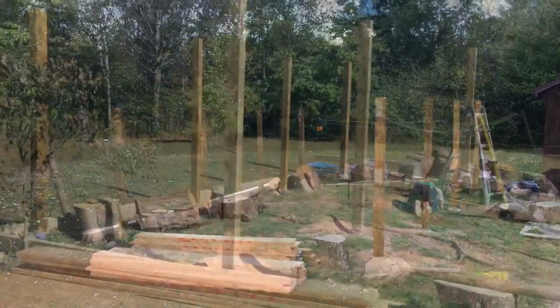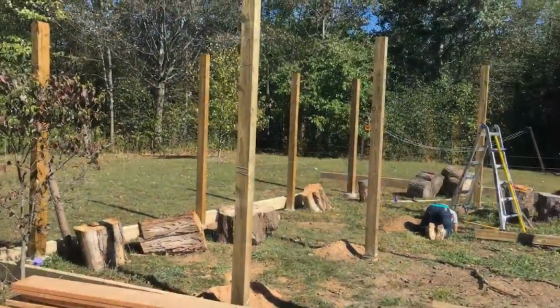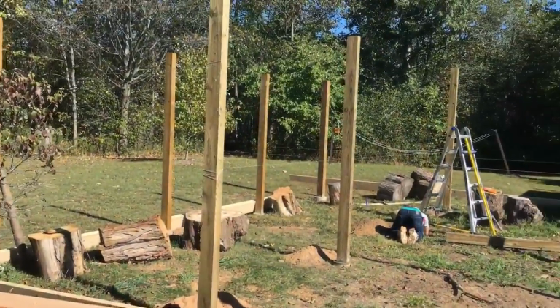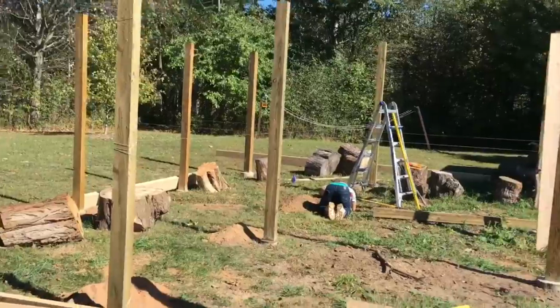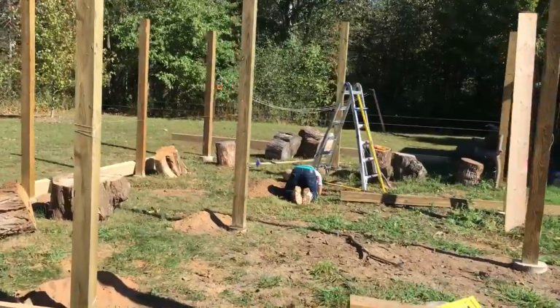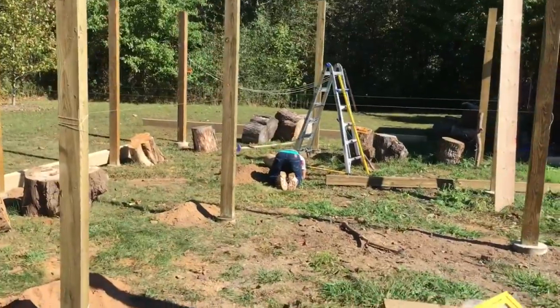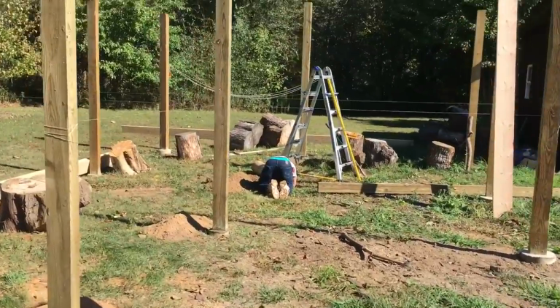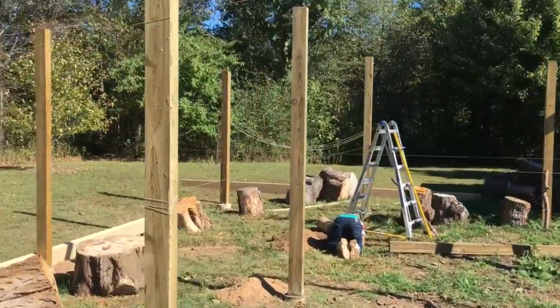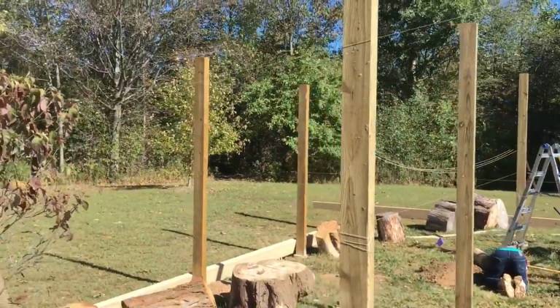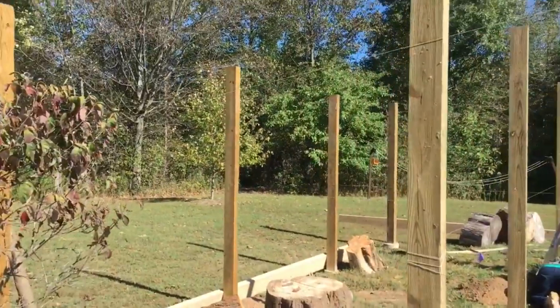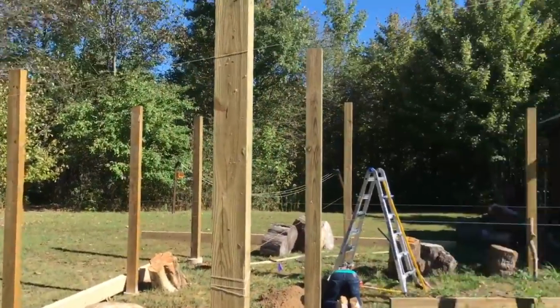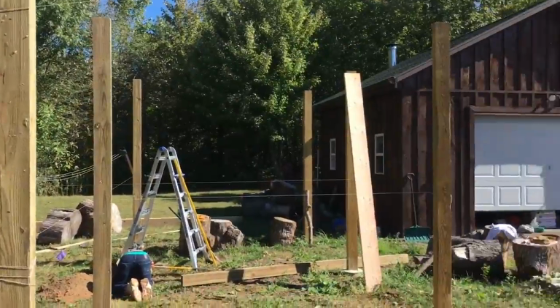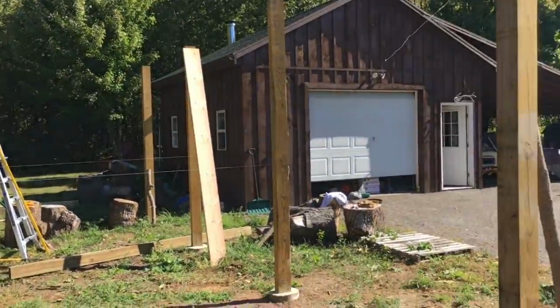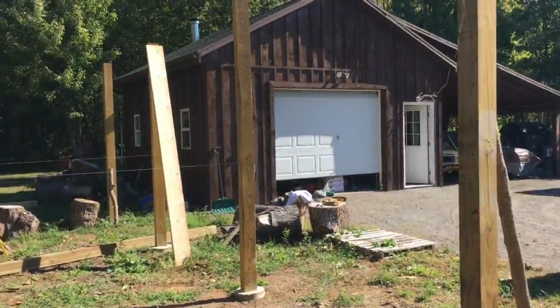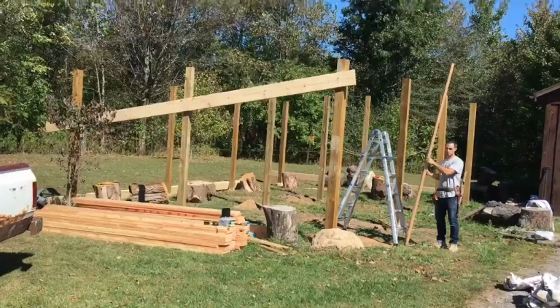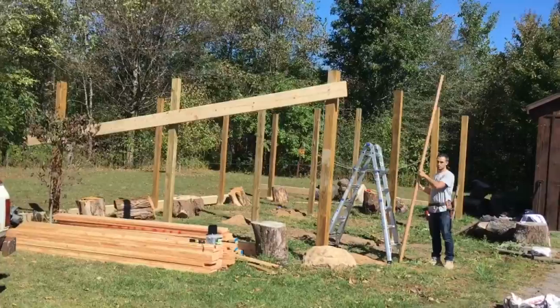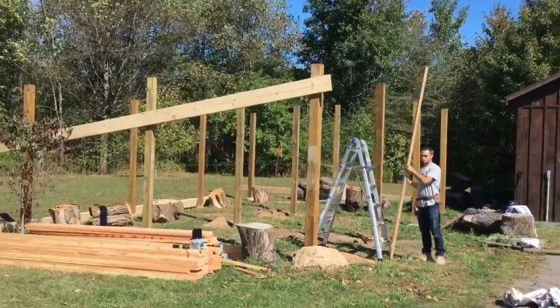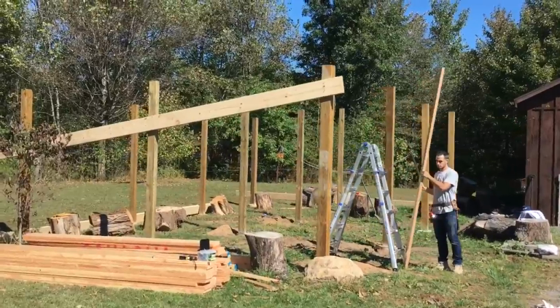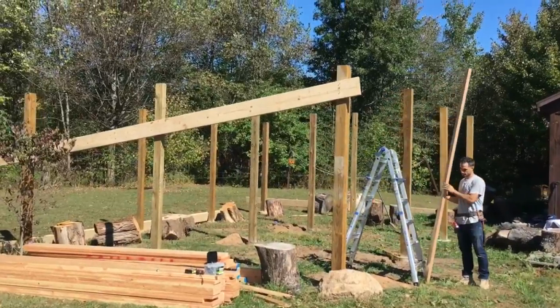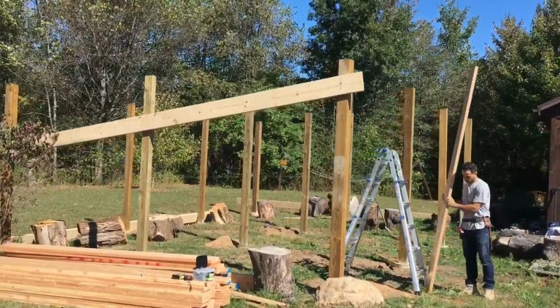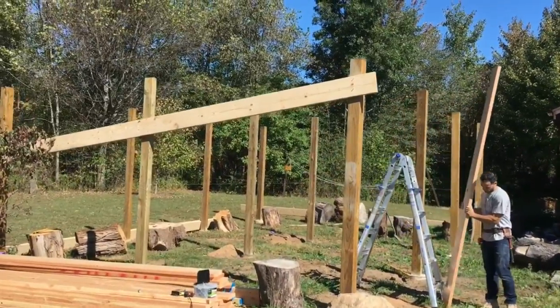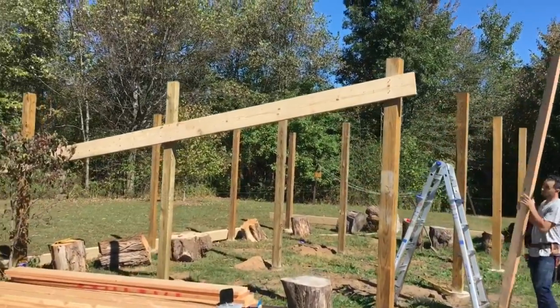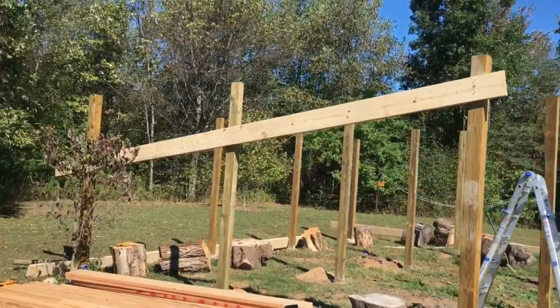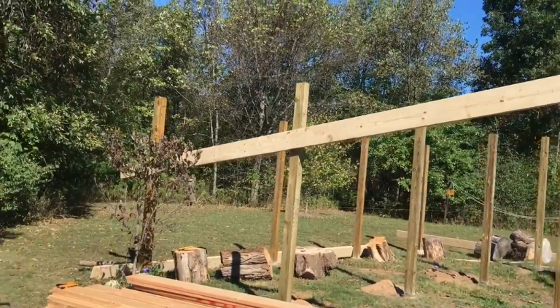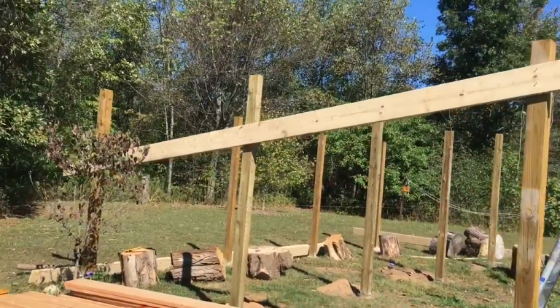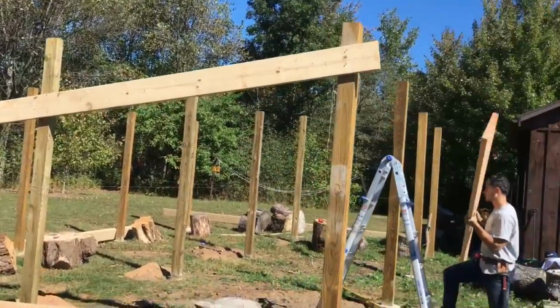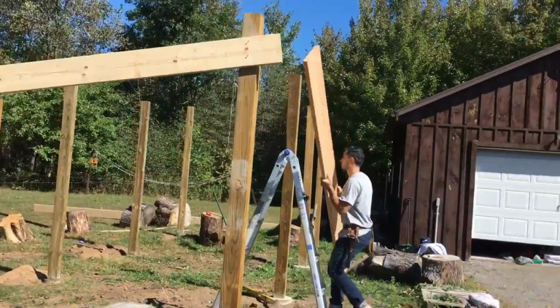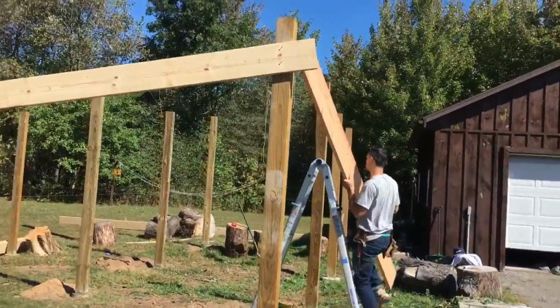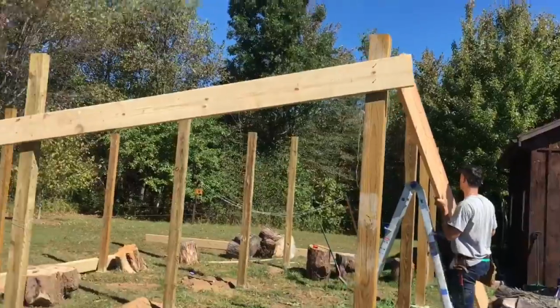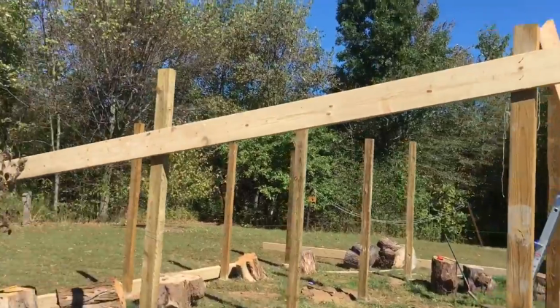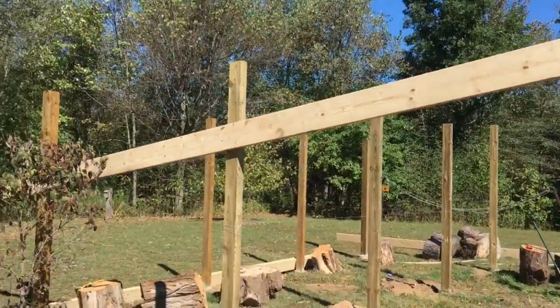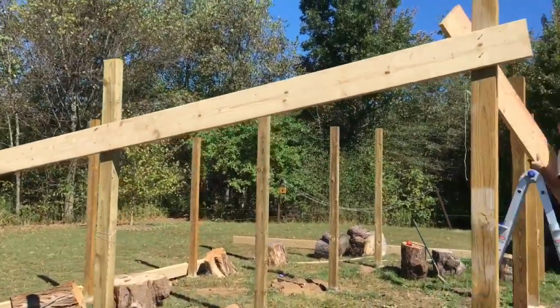We're getting our center post set here and then we can start running our rafters. Big move here. We got our first 2x10 going across the top. Set our pitch. Now we're going to start framing this all out.